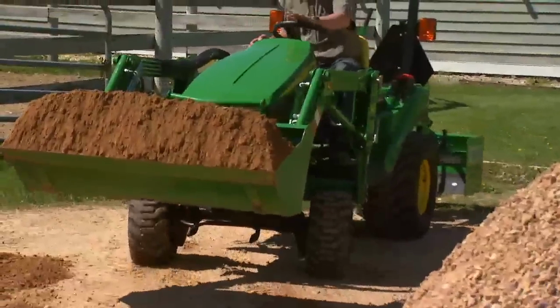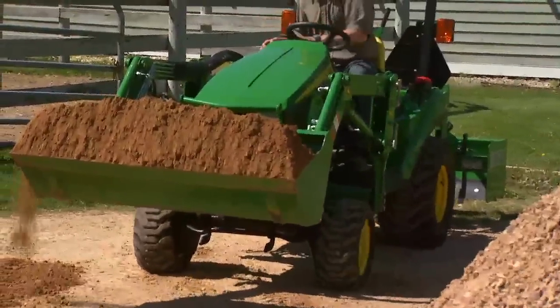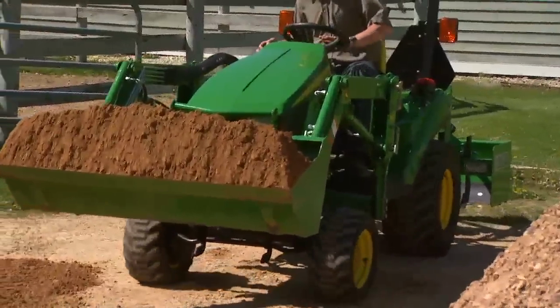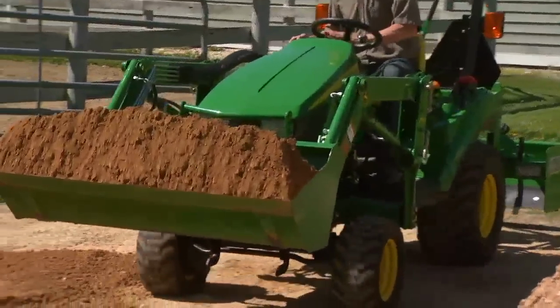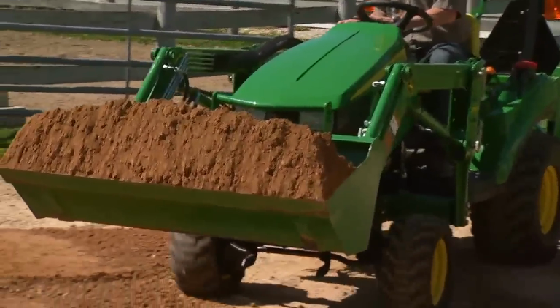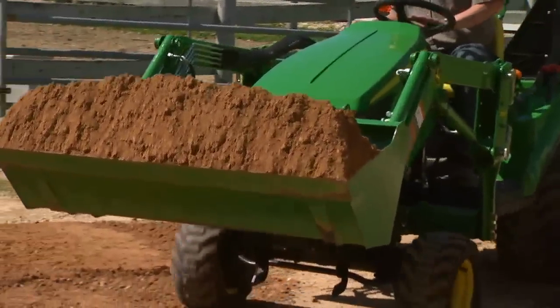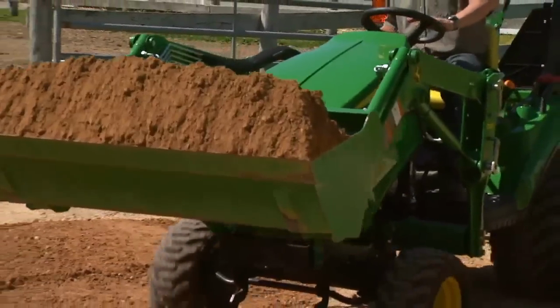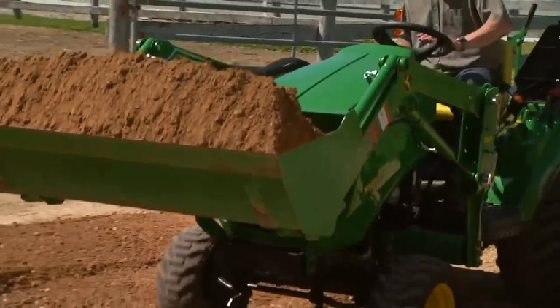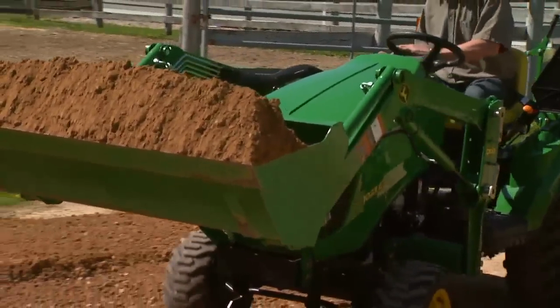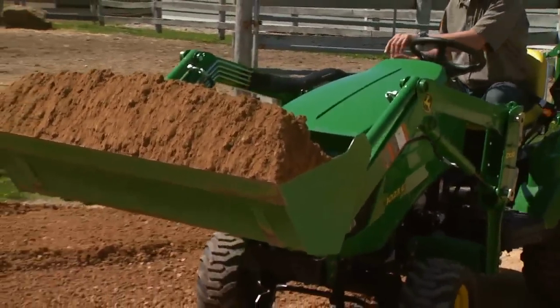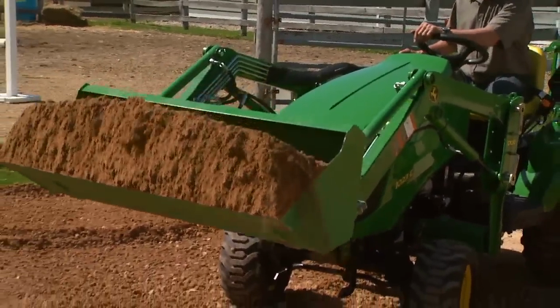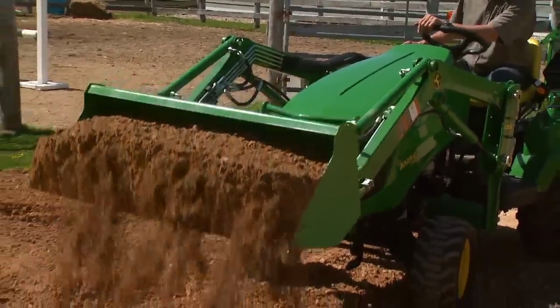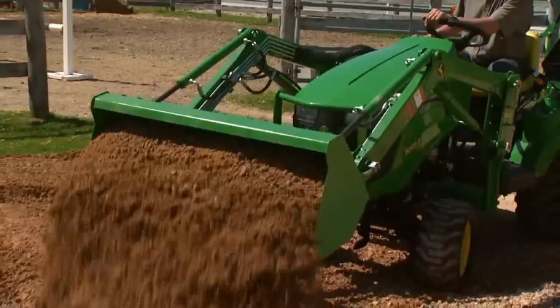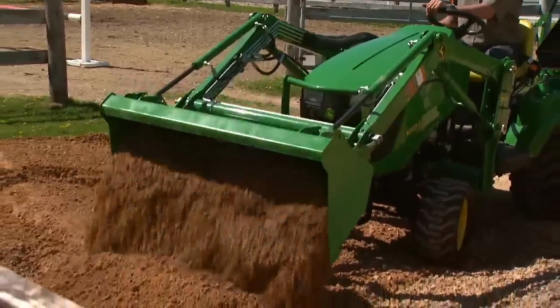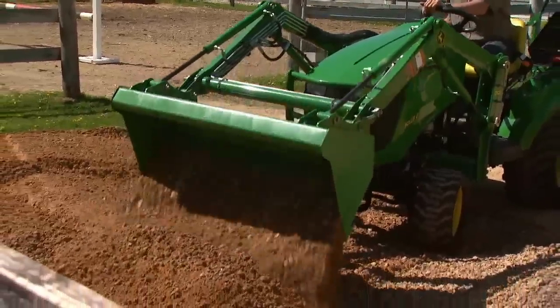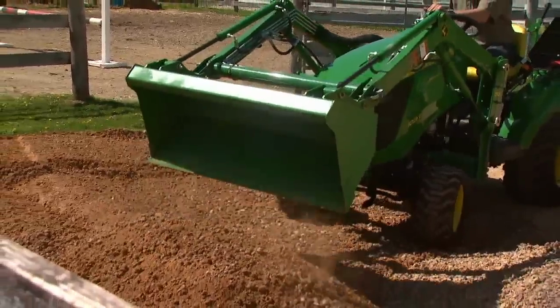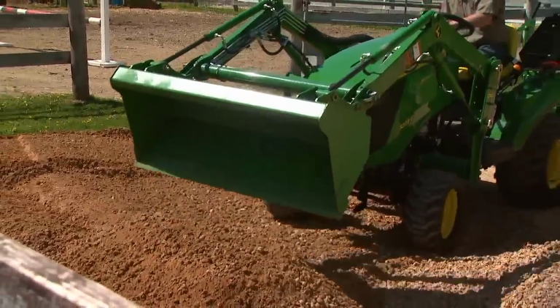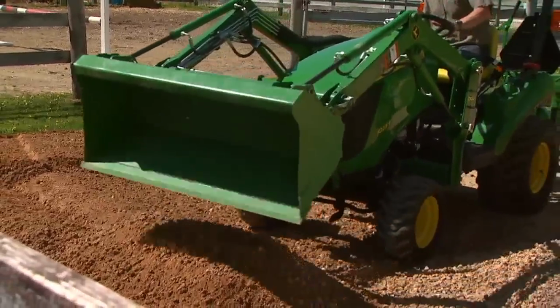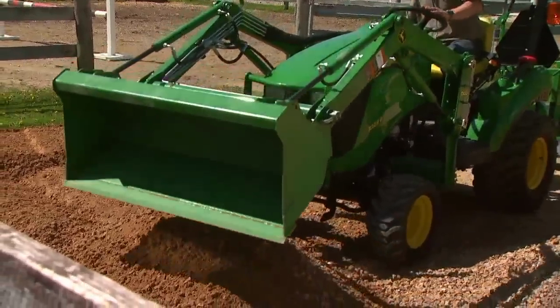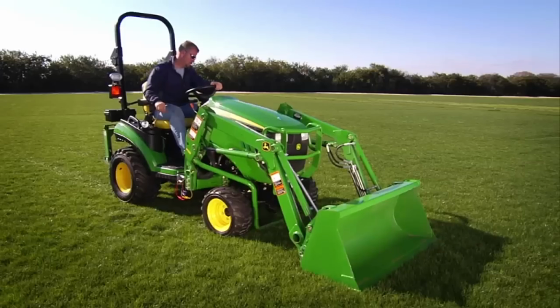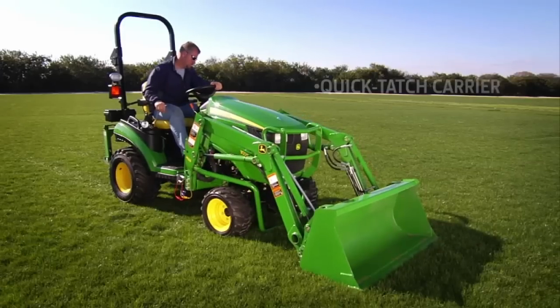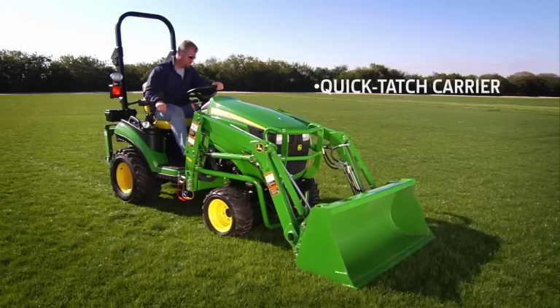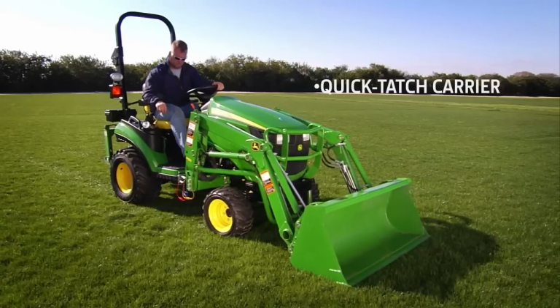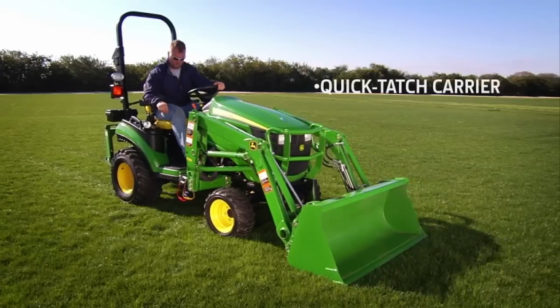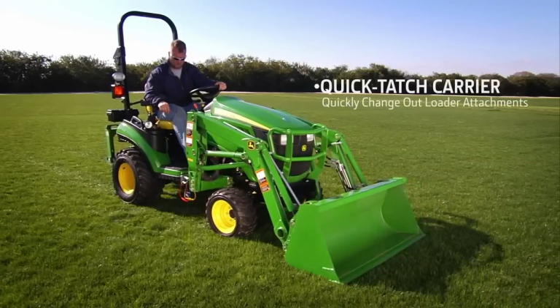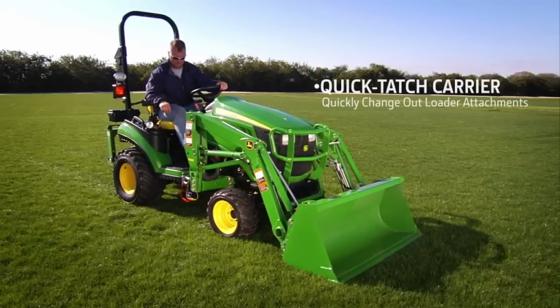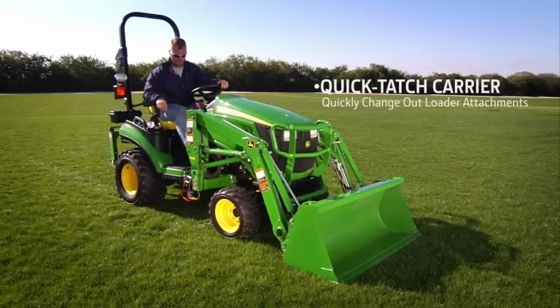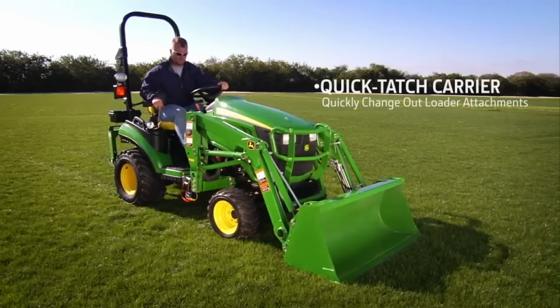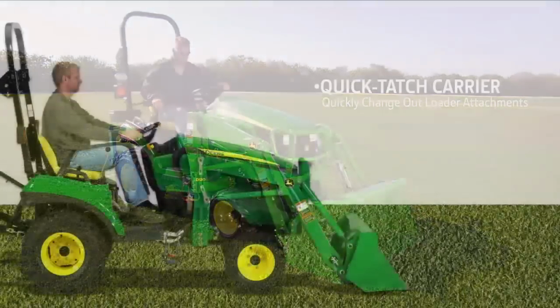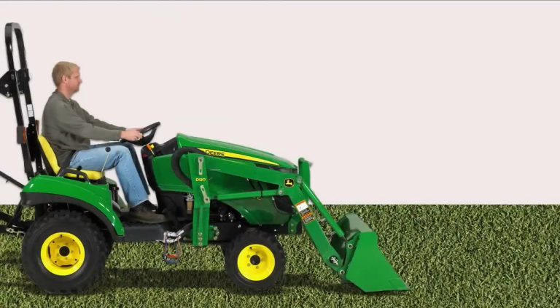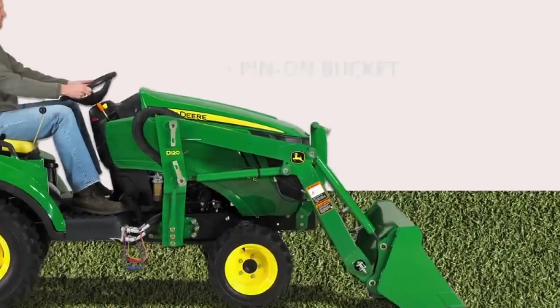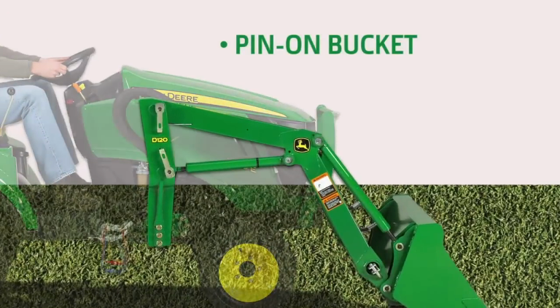You'll take down mountains of work with less effort when you equip your 1-Series tractor with our easy-to-attach Quick Park Loader. Choose either our Quick-Tatch carrier that lets you quickly change out loader attachments, or the pin-on bucket that stays secured to the loader frame.